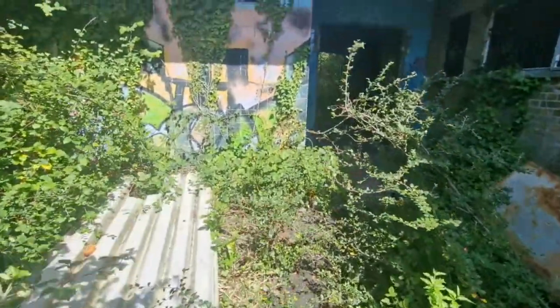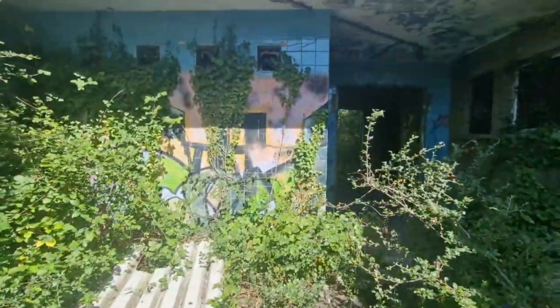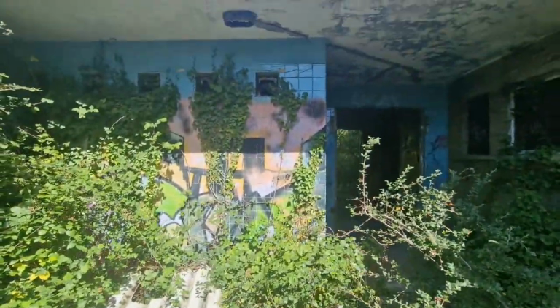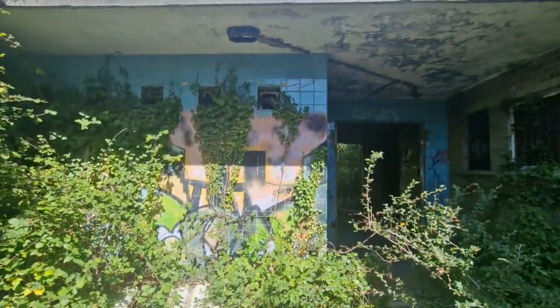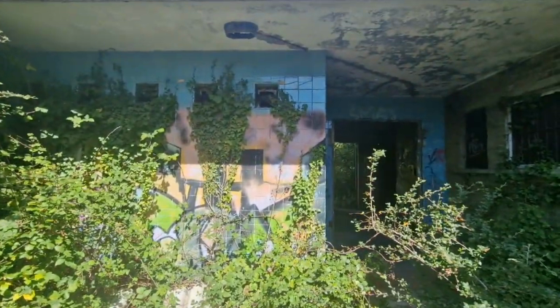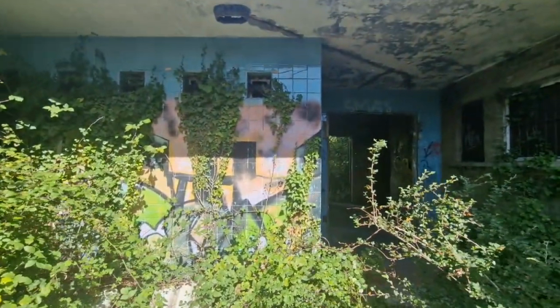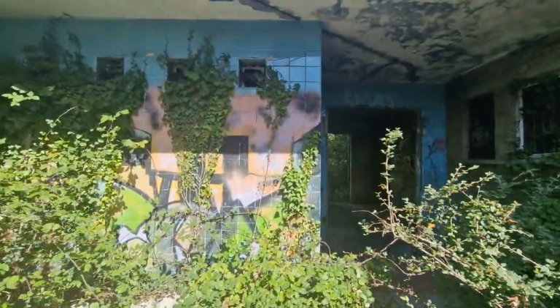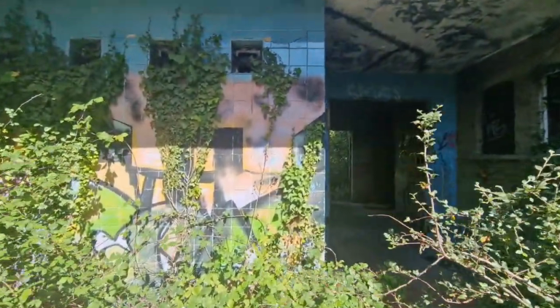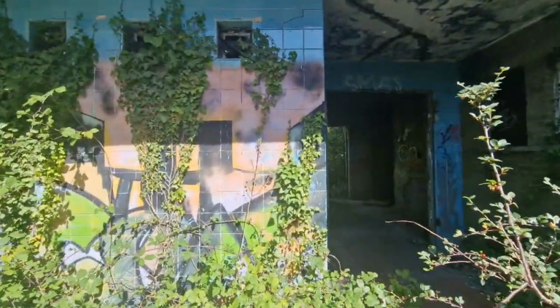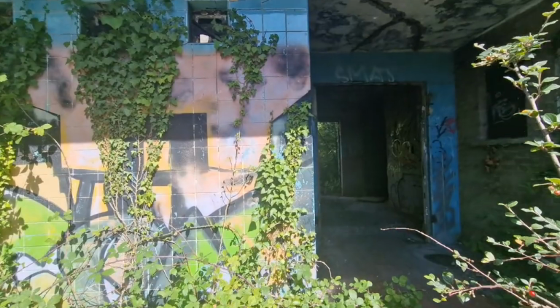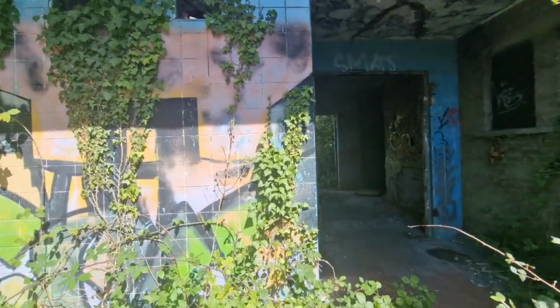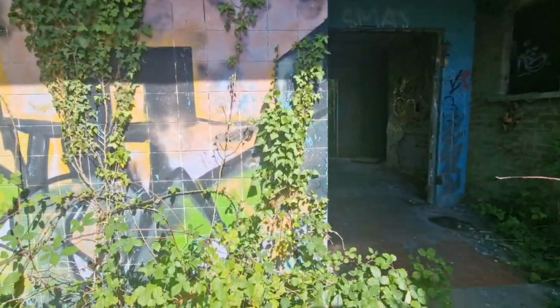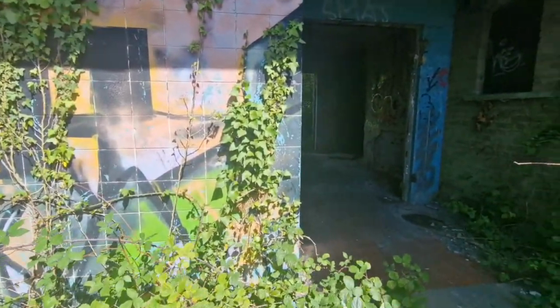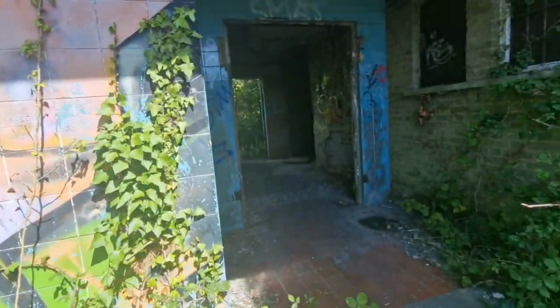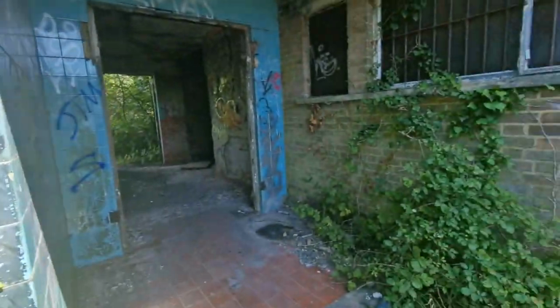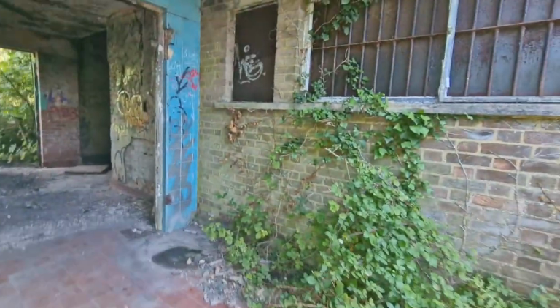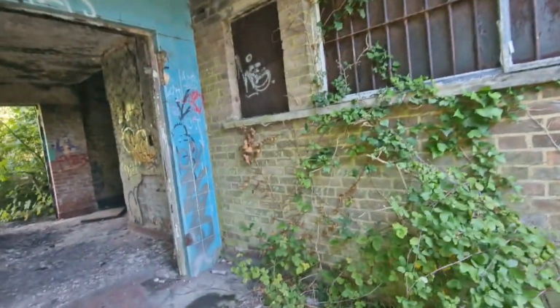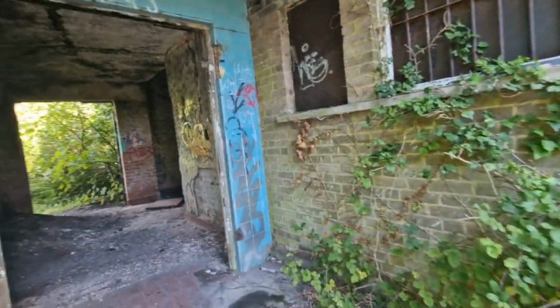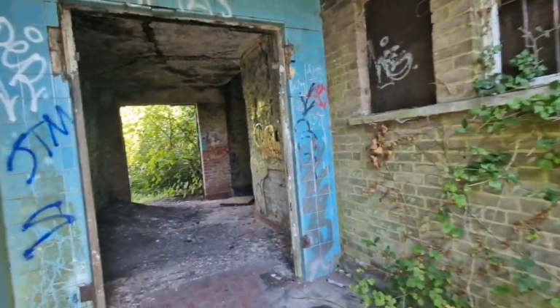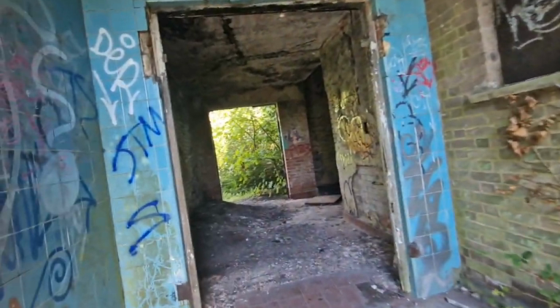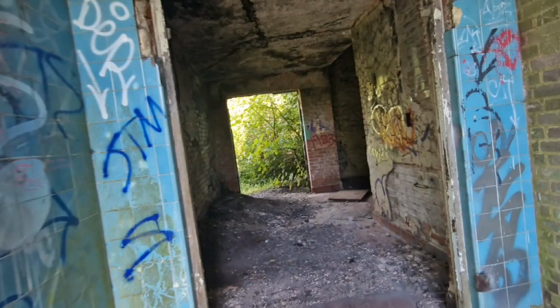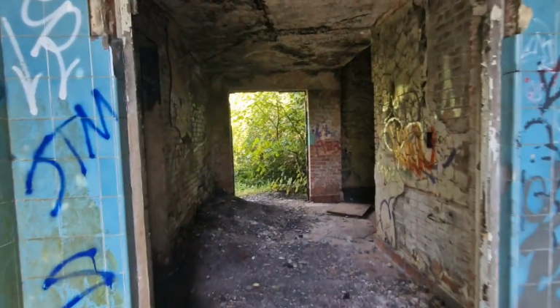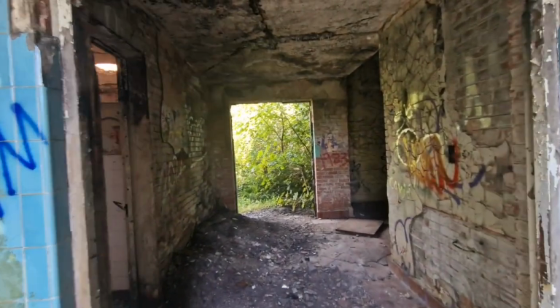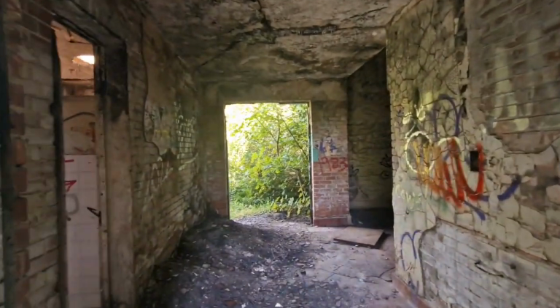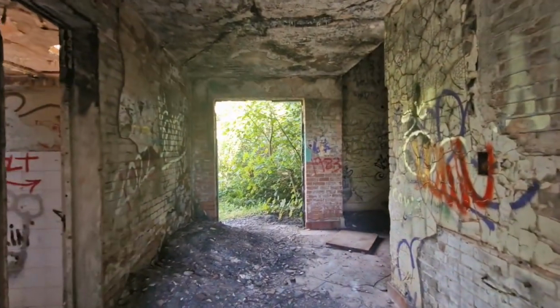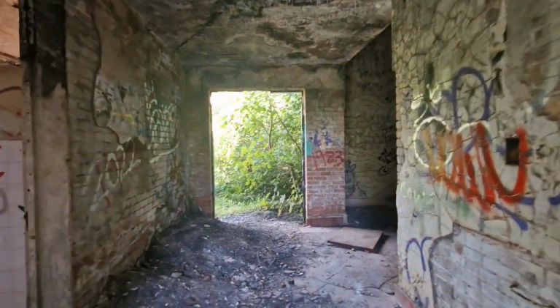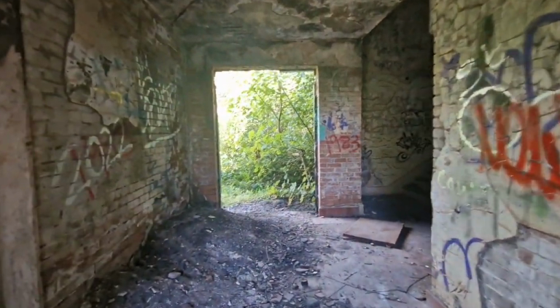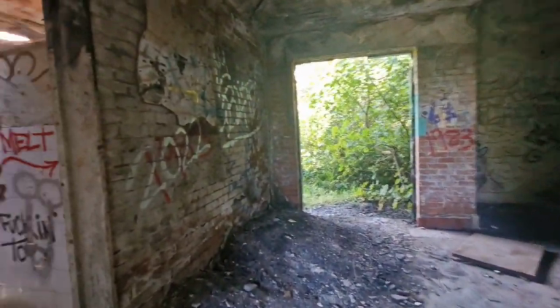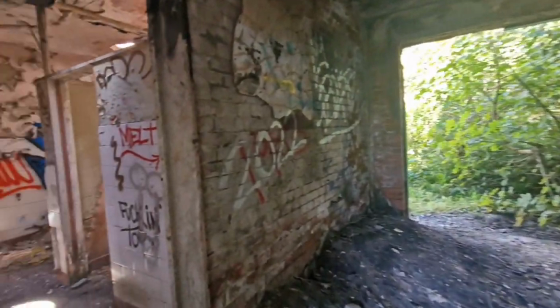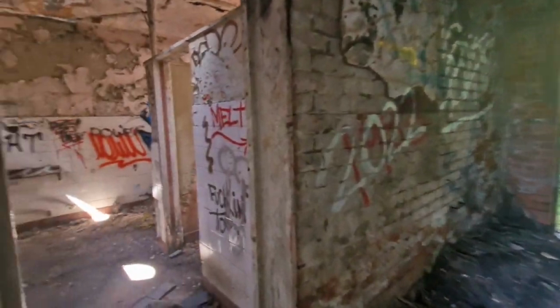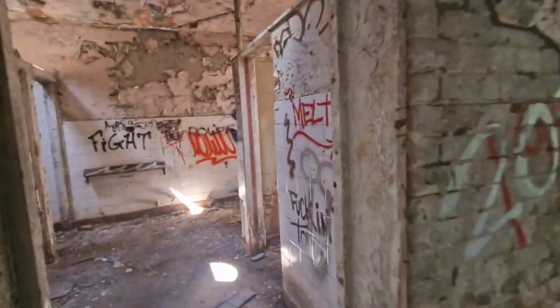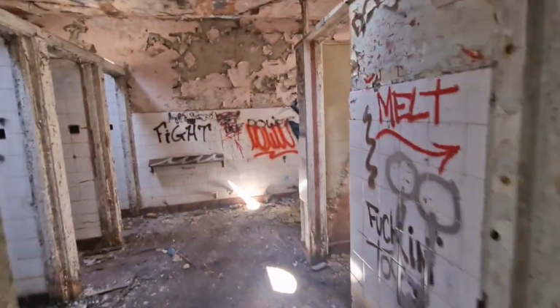In my first video I forgot to rotate the camera — that was bloody stupid, wasn't it. And it was a good location too, it was a good house as well.